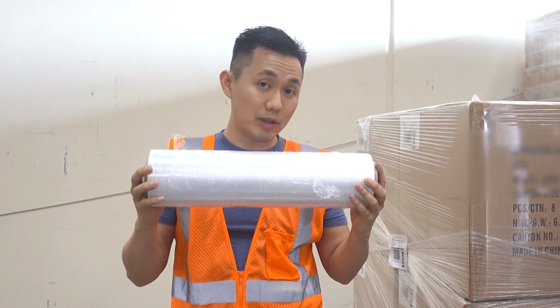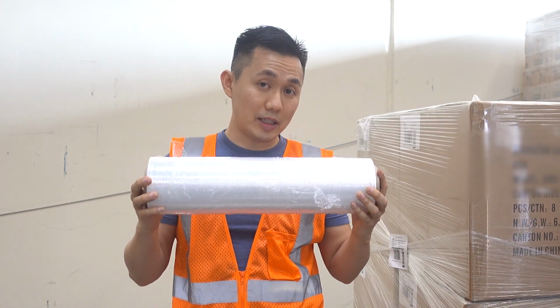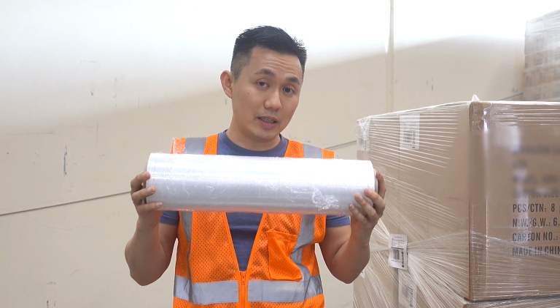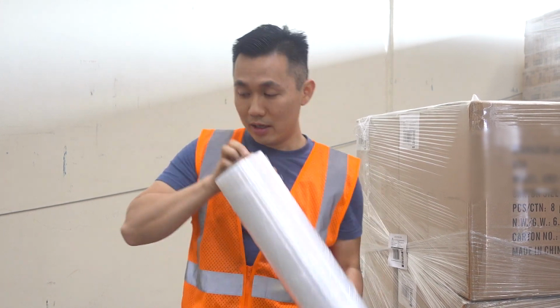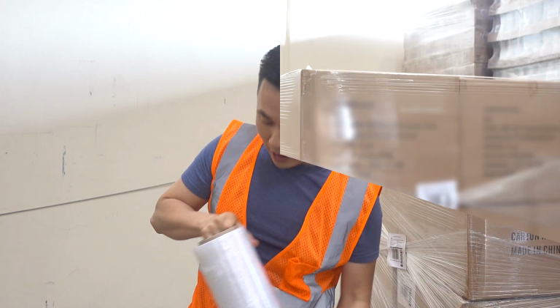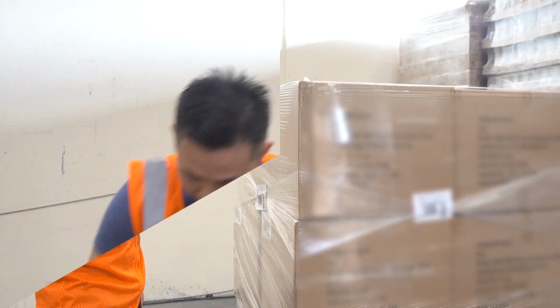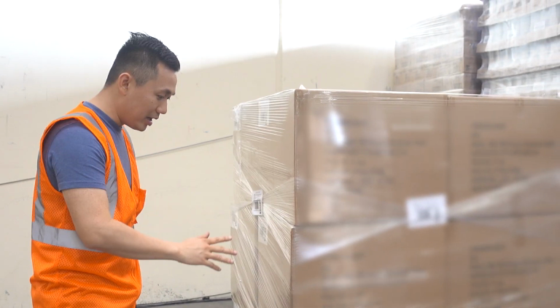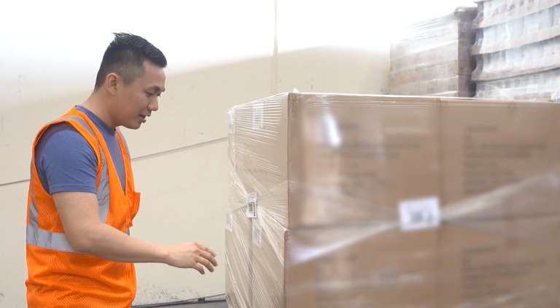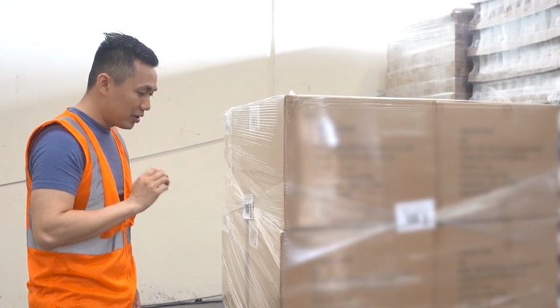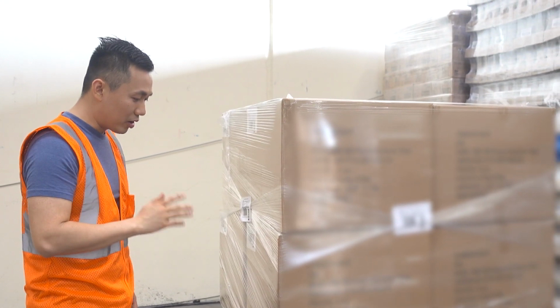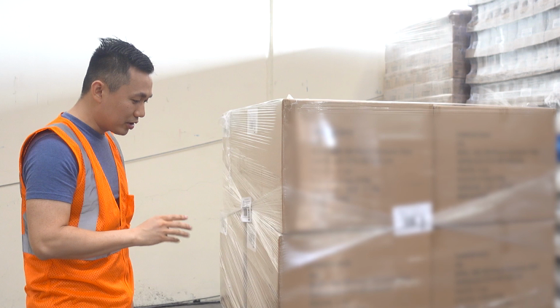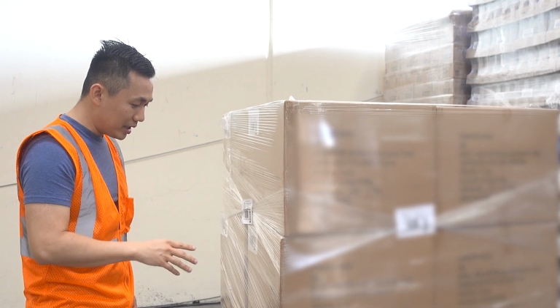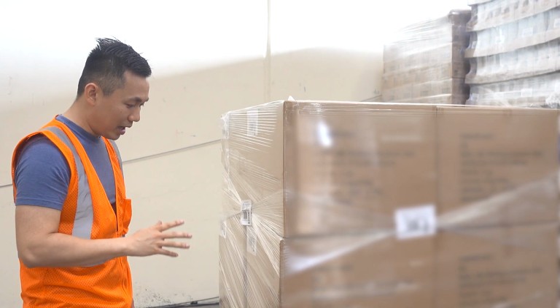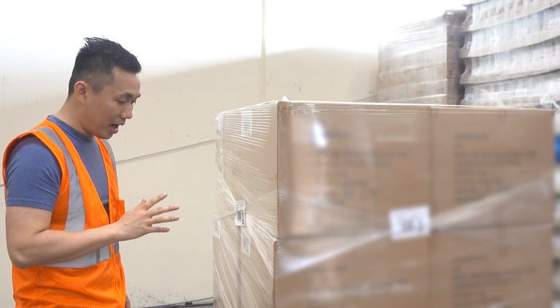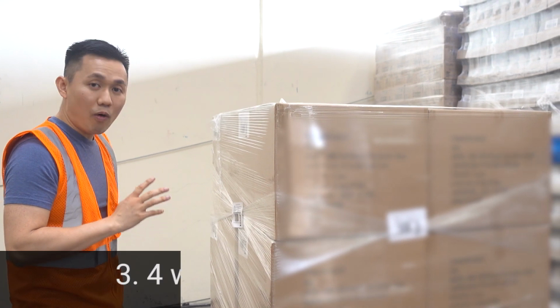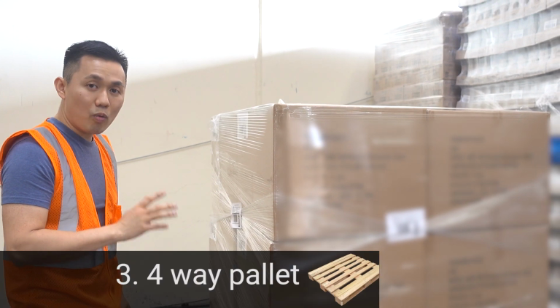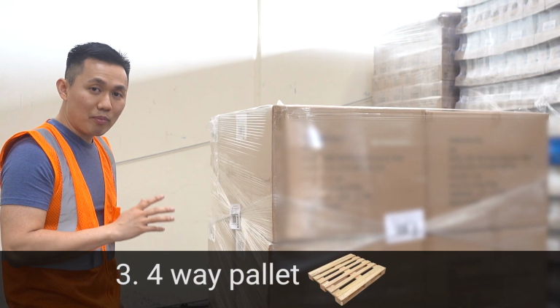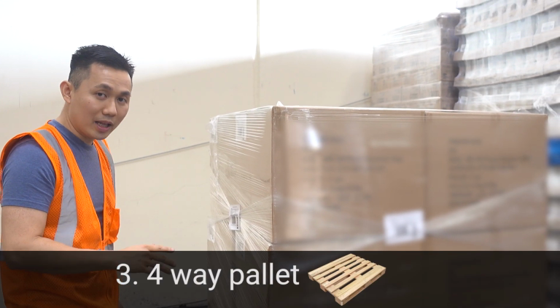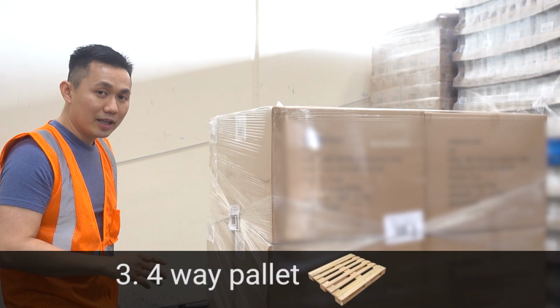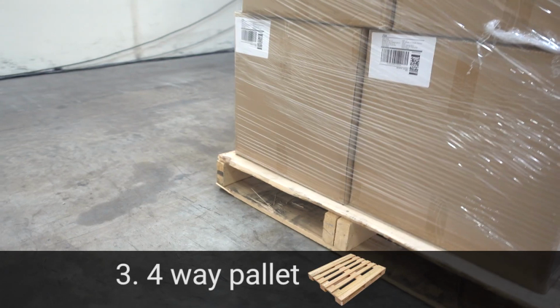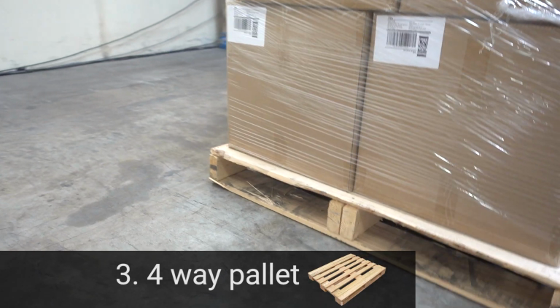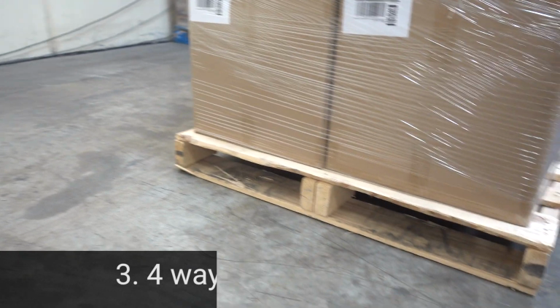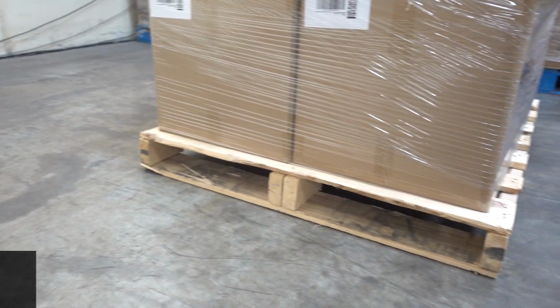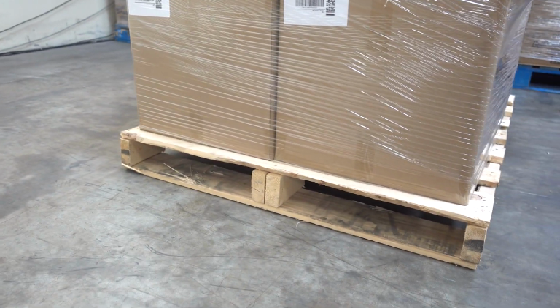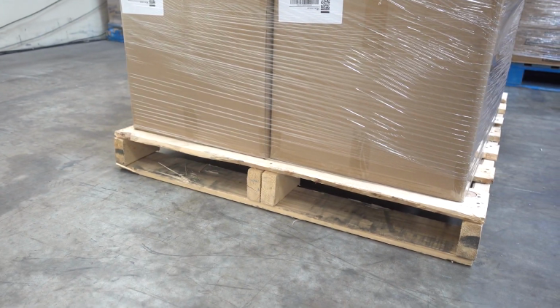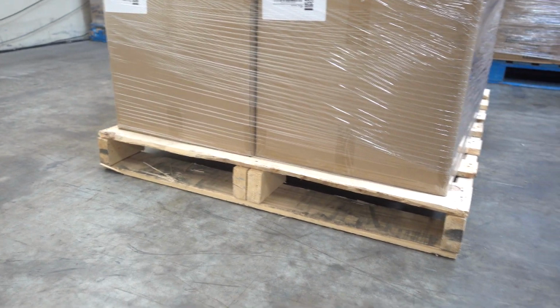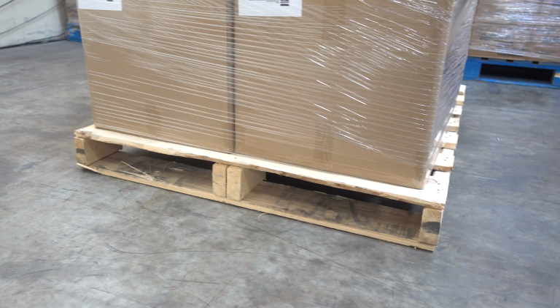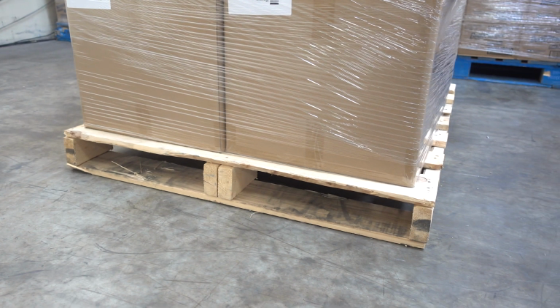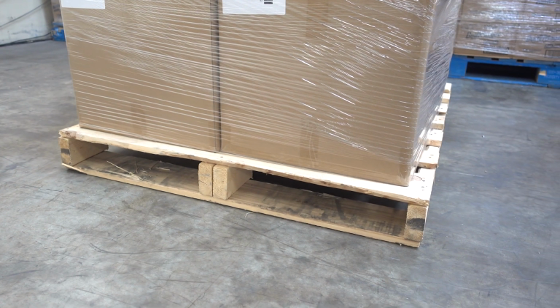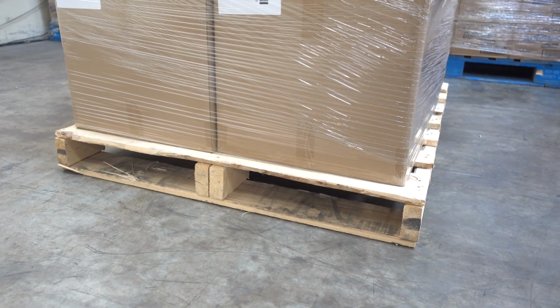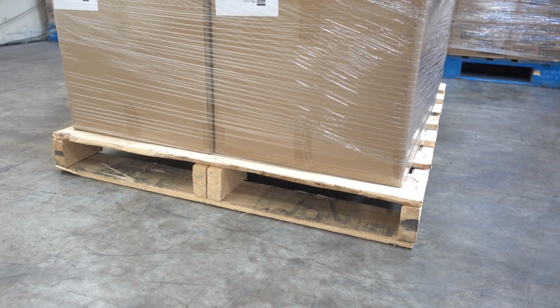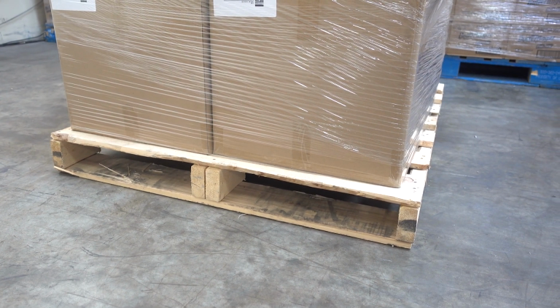Amazon also sells these. Number three, you are going to need a four-way pallet. This is going to be the pallet that you need — a four-way pallet.